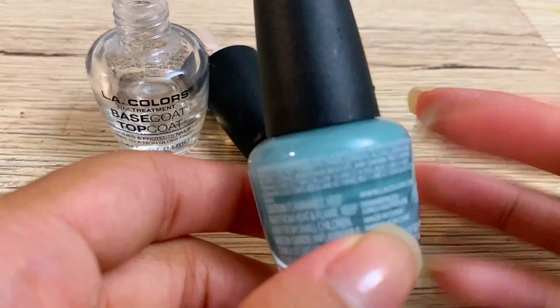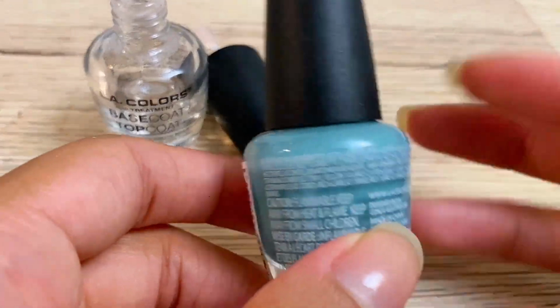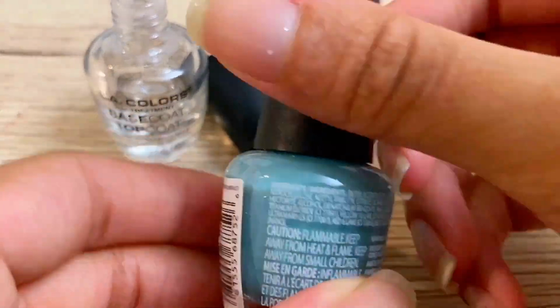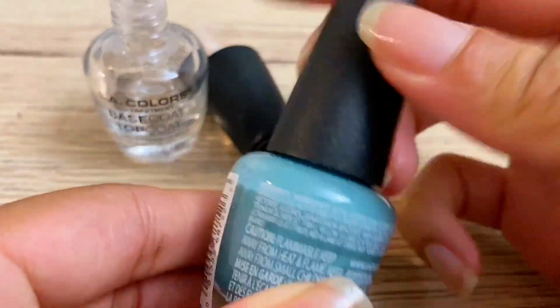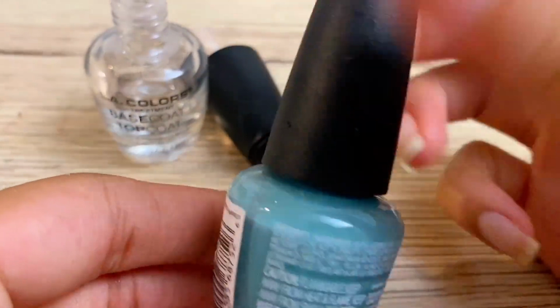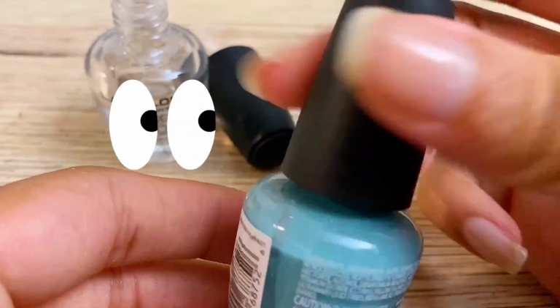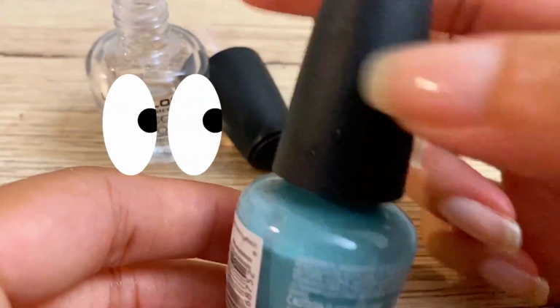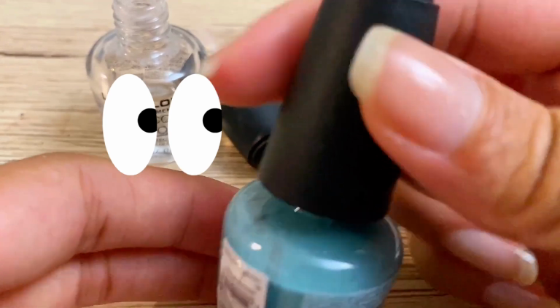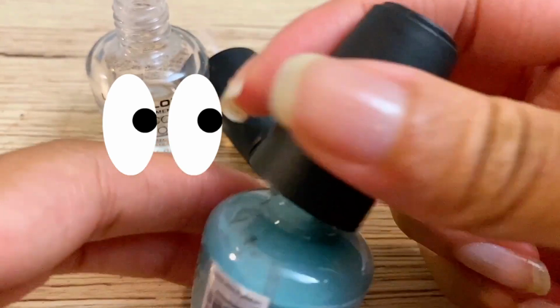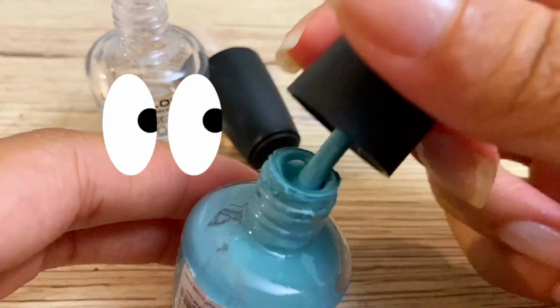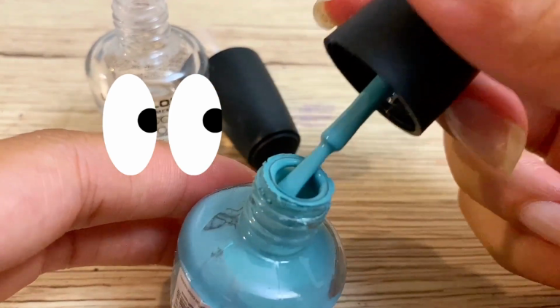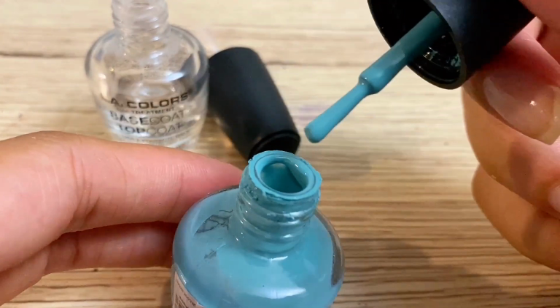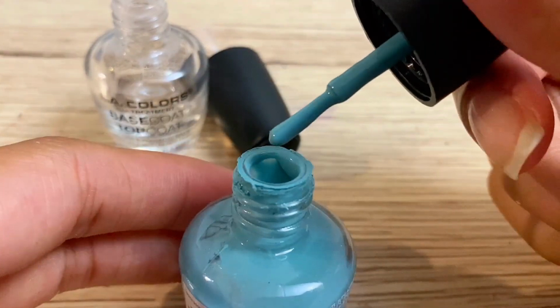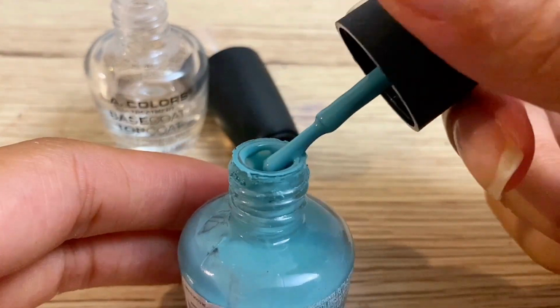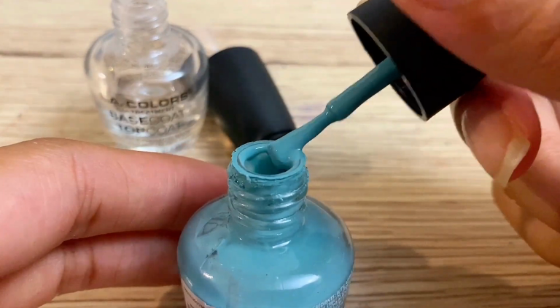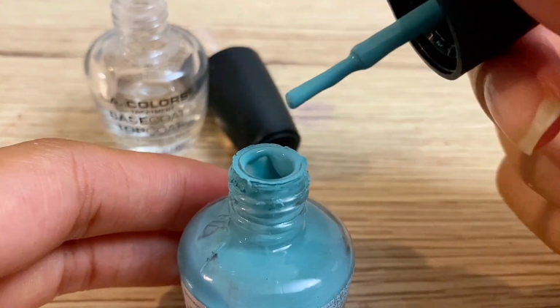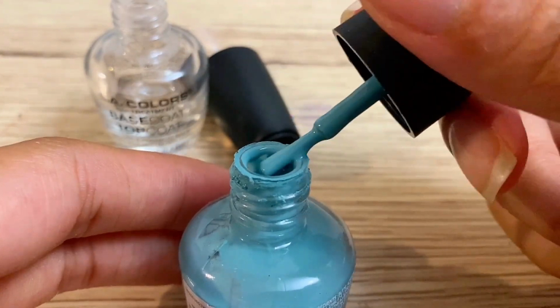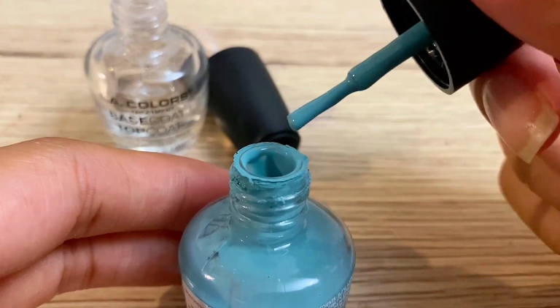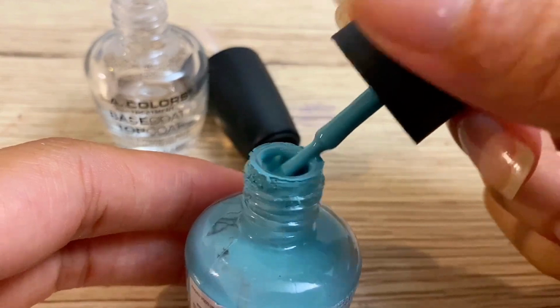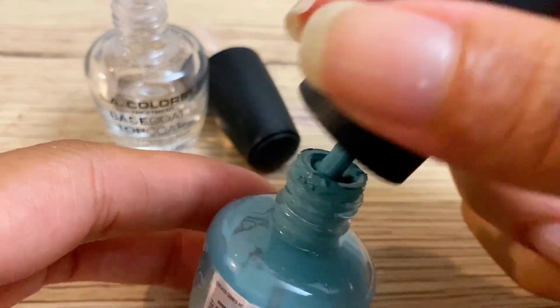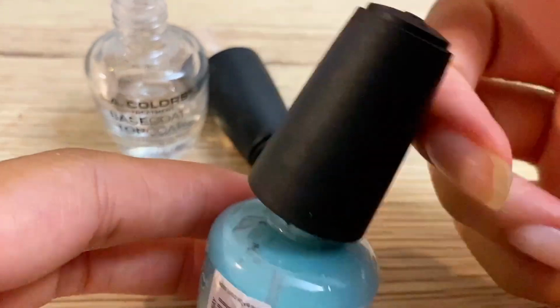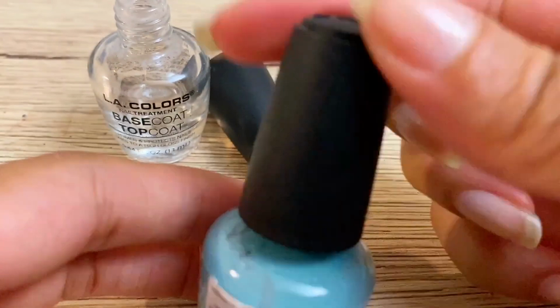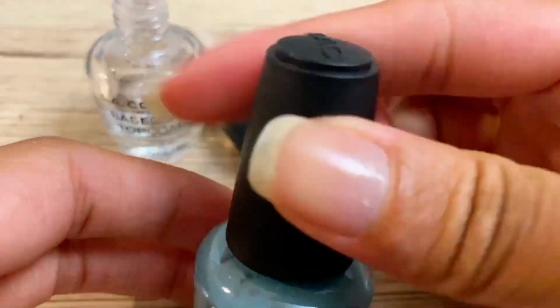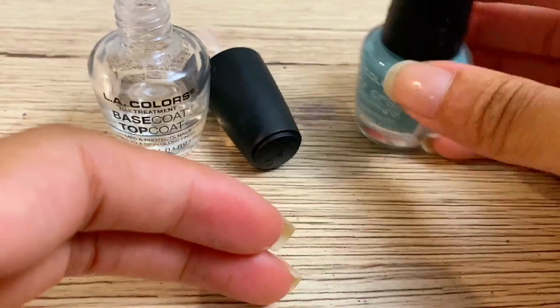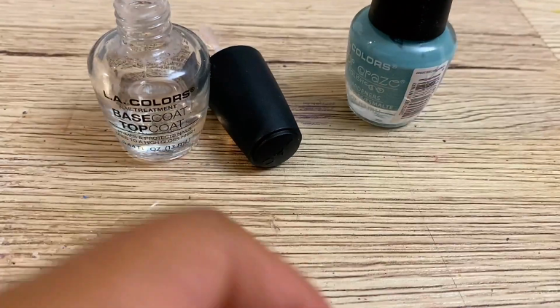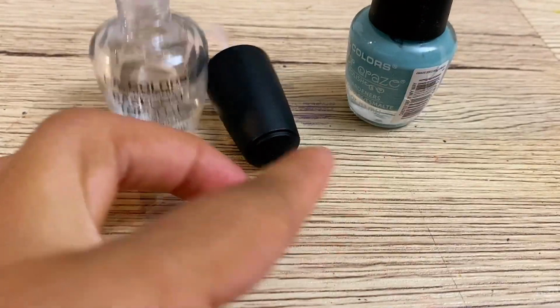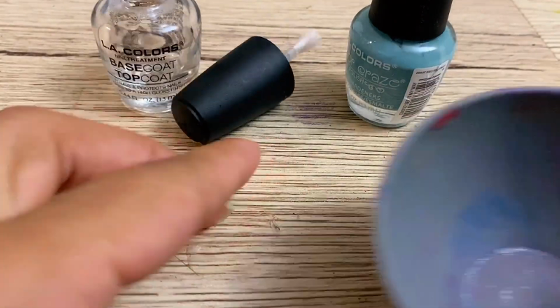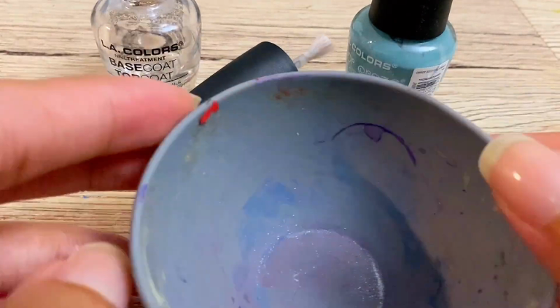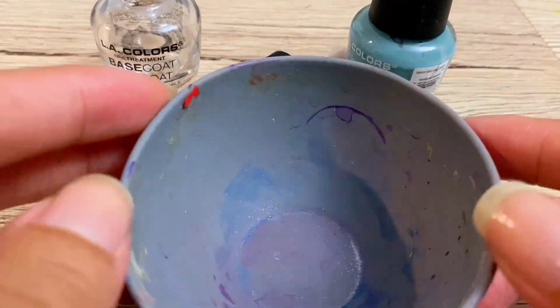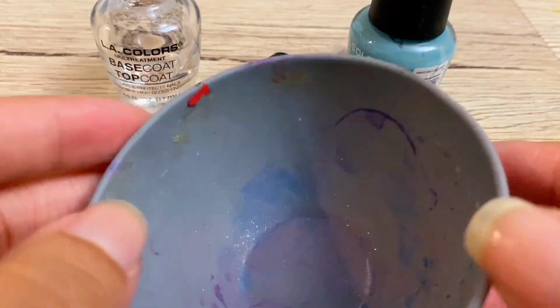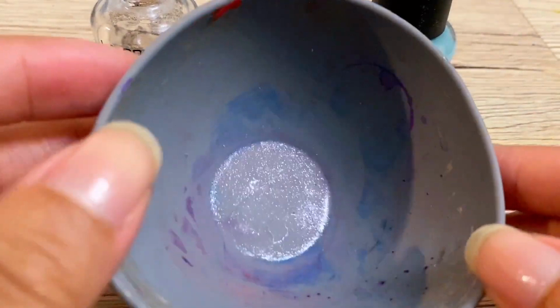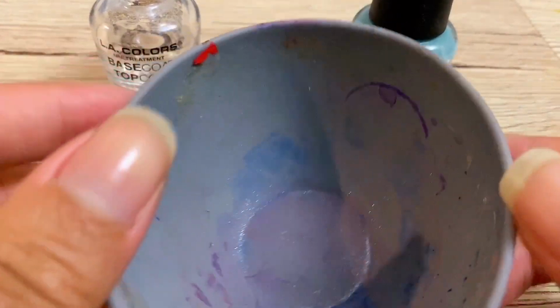Here is some store-bought nail polish. We're not using this for the recipe — I just wanted to look at the consistency because I want our homemade nail polish to match it. So let's put that to the side and get our container to make our nail polish.